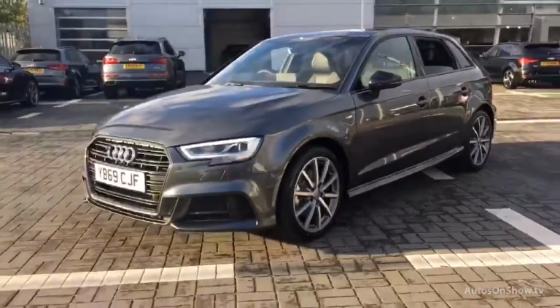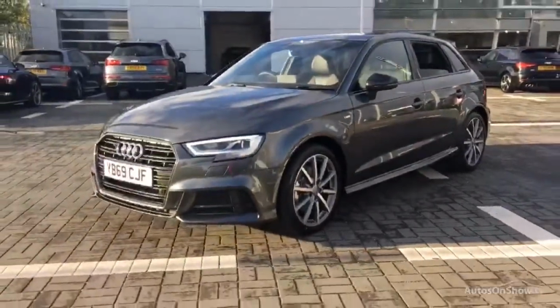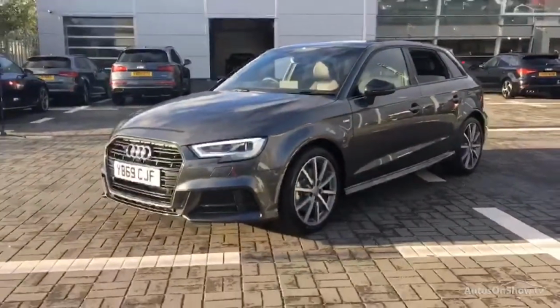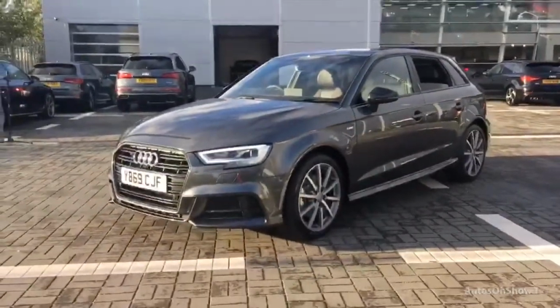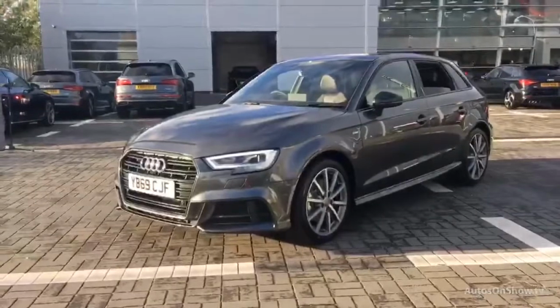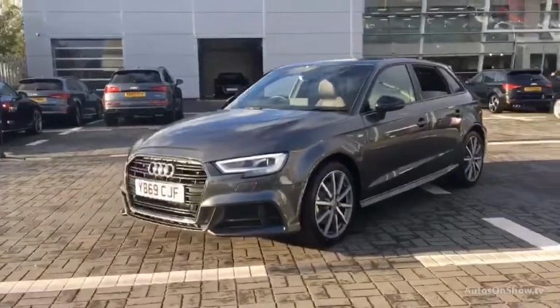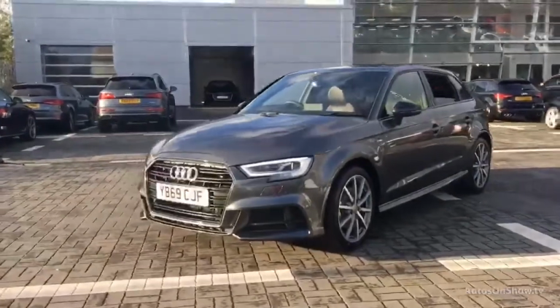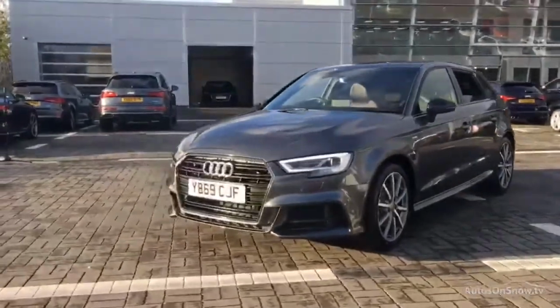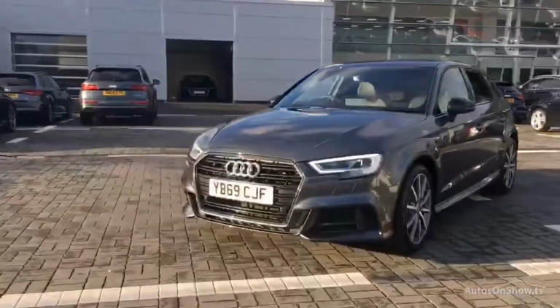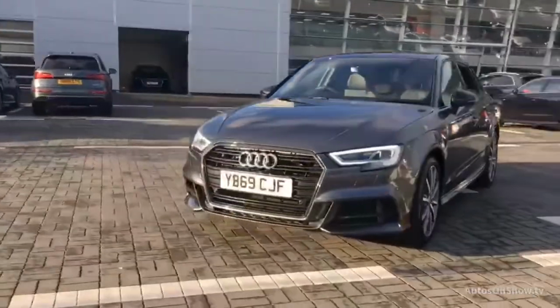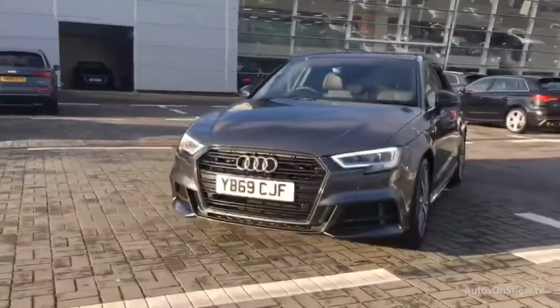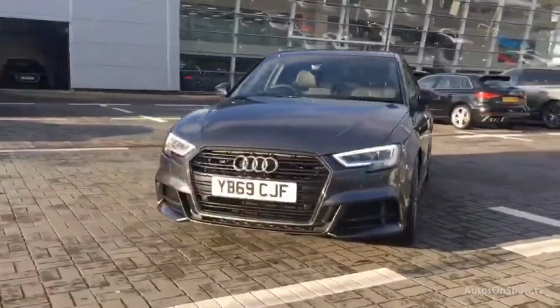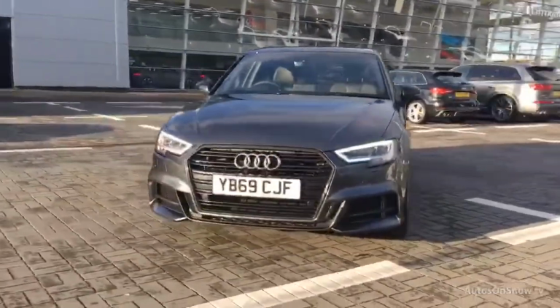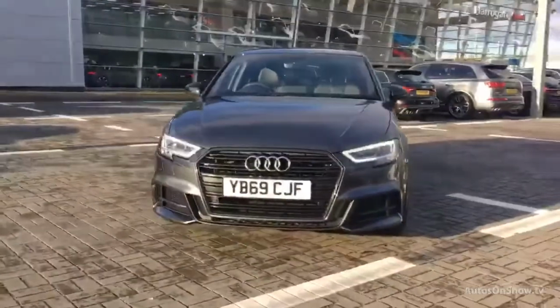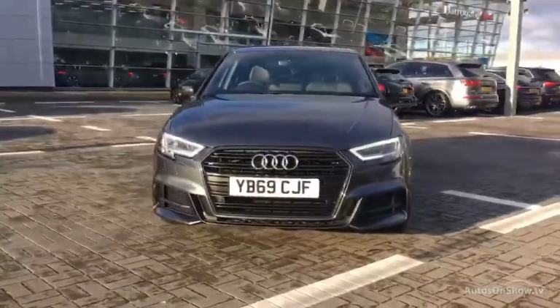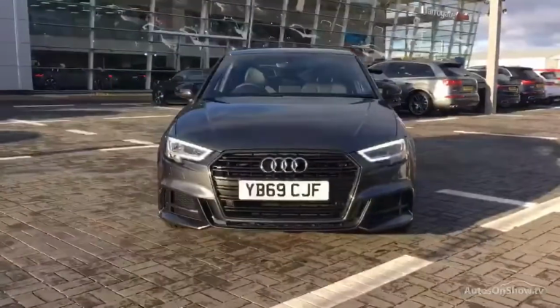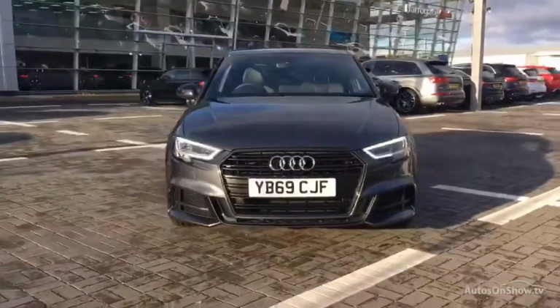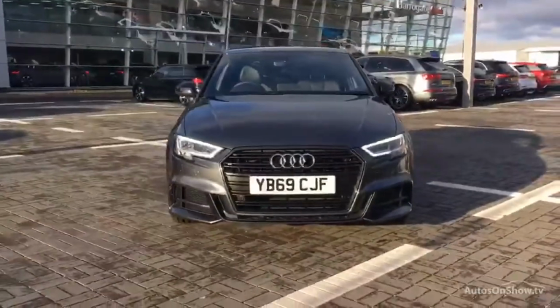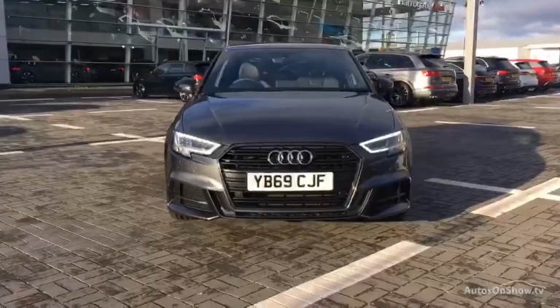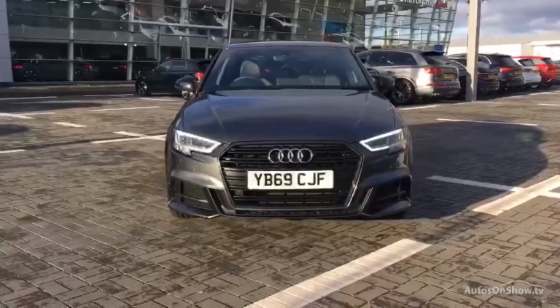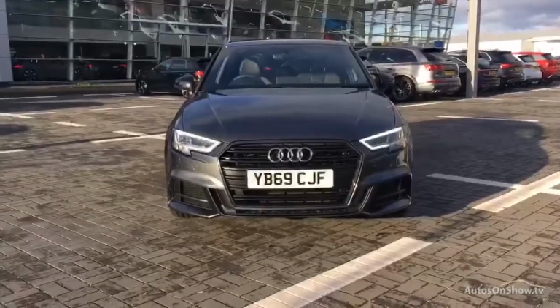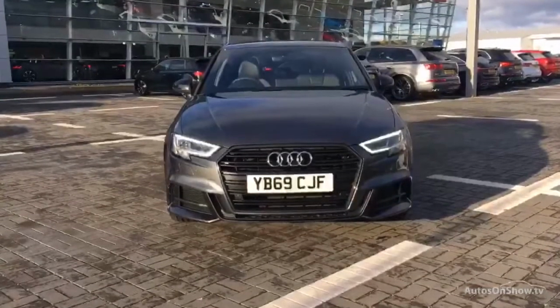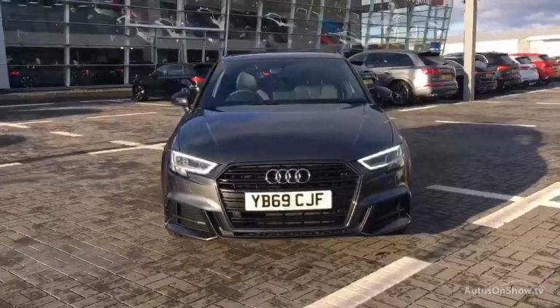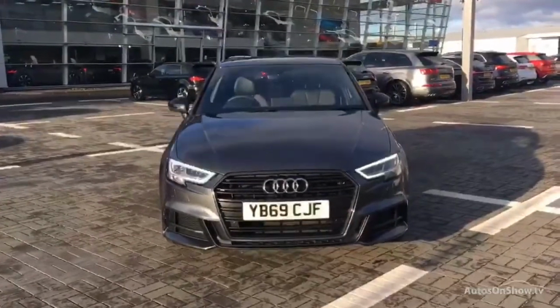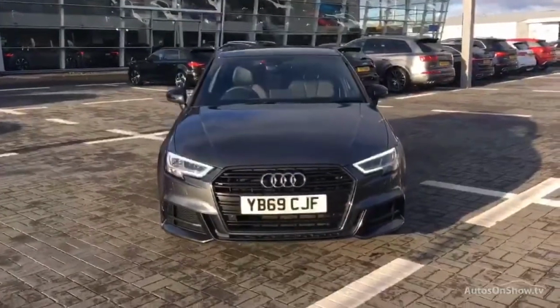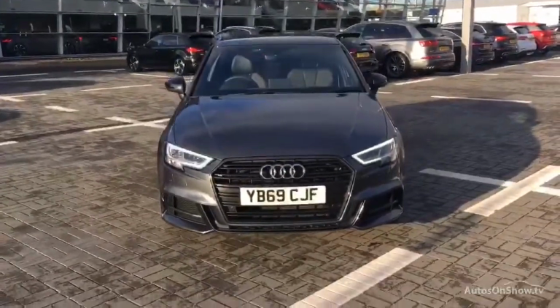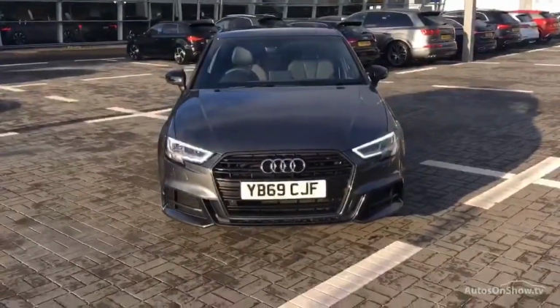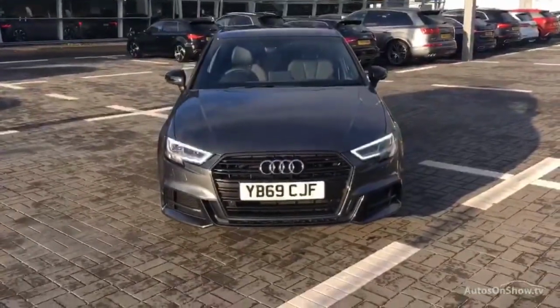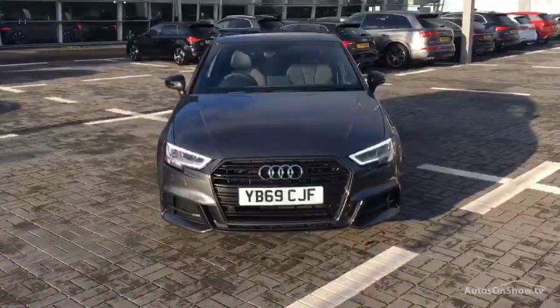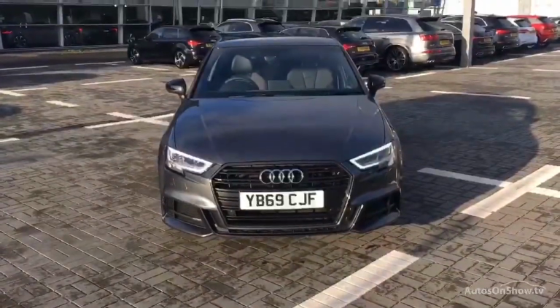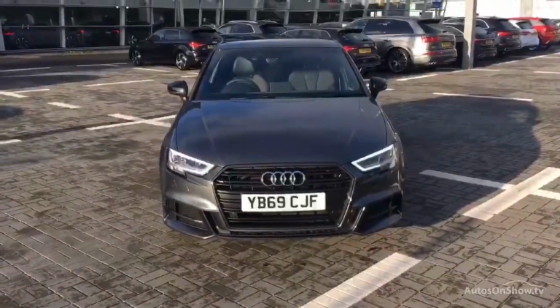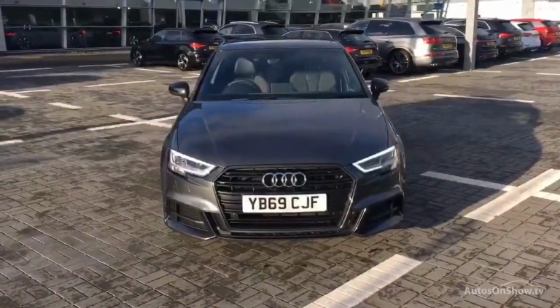Our dedicated approved use specialist team are on hand seven days a week, while our team of business managers are here to provide assistance on a range of simple financing options tailored to suit every individual.